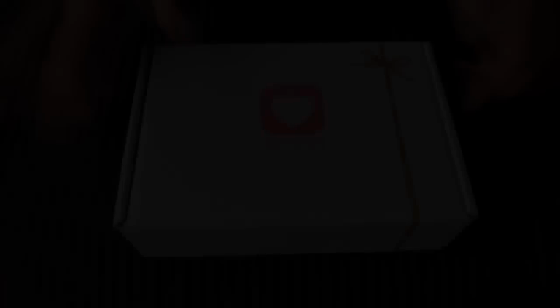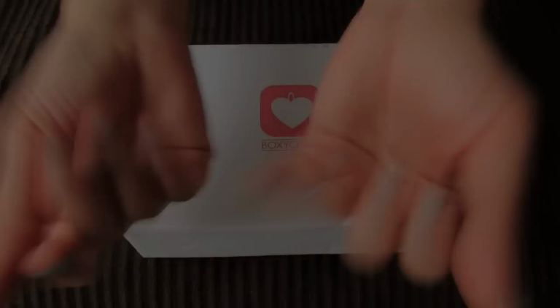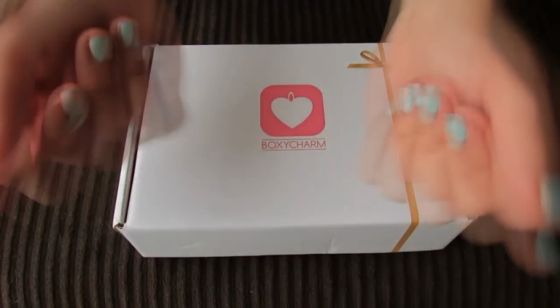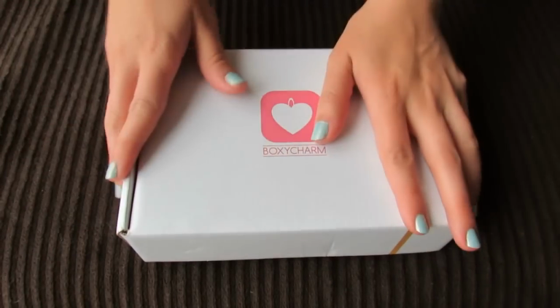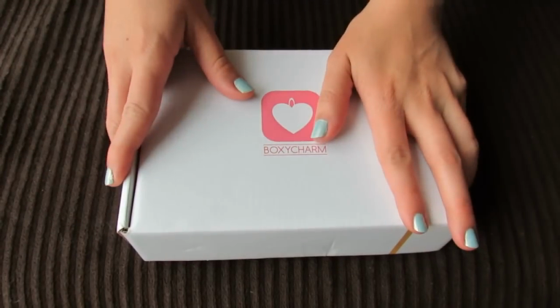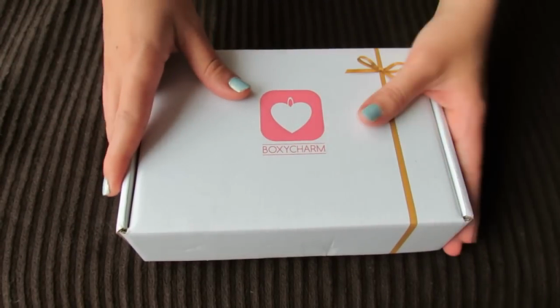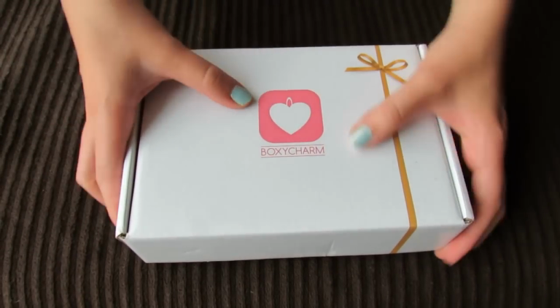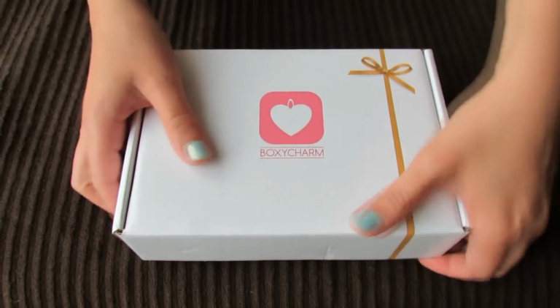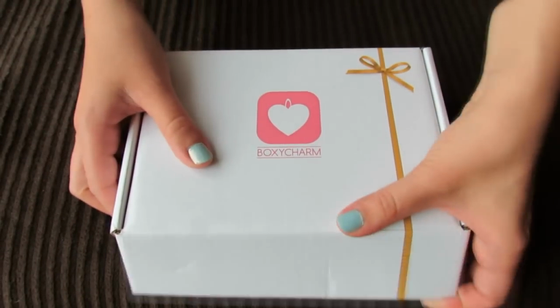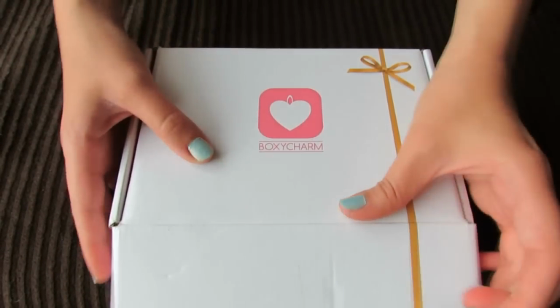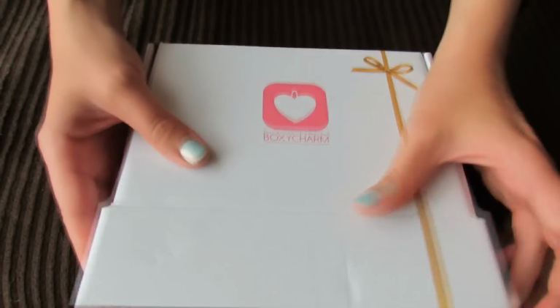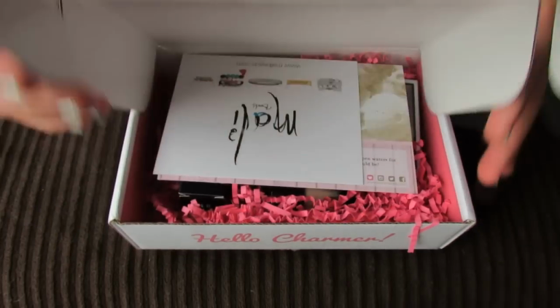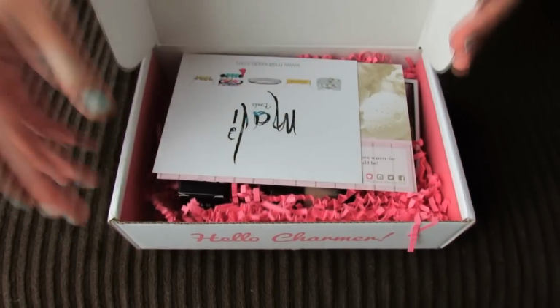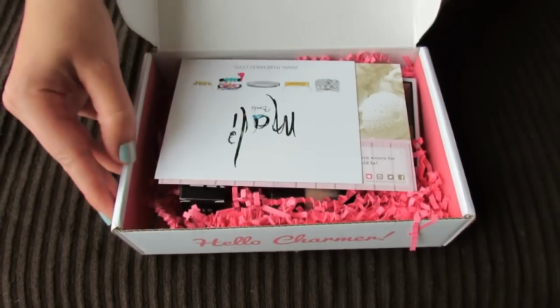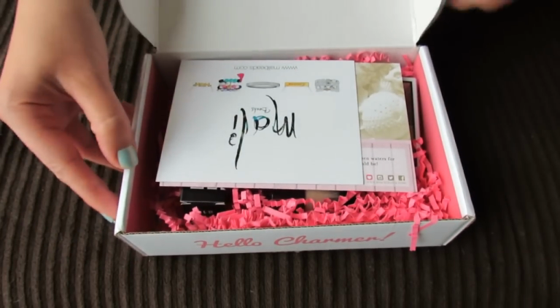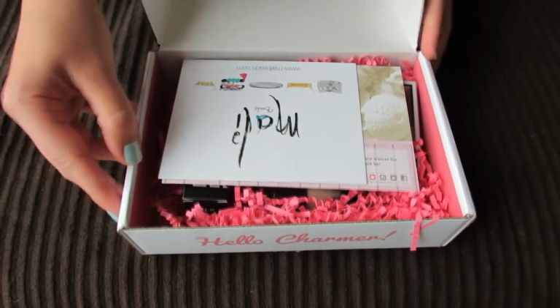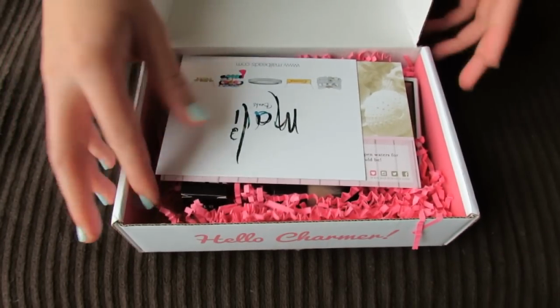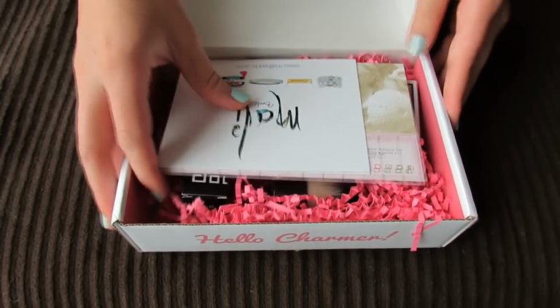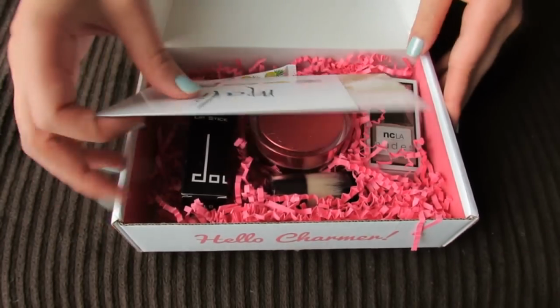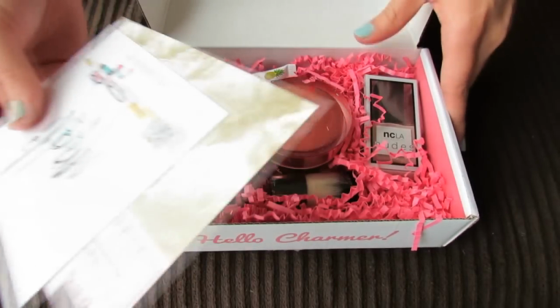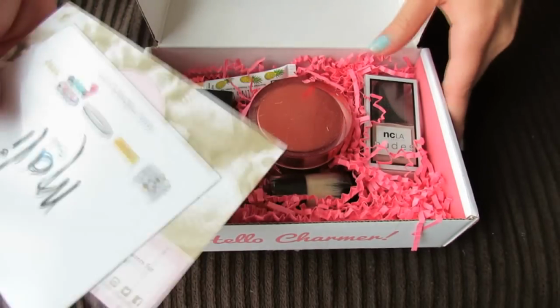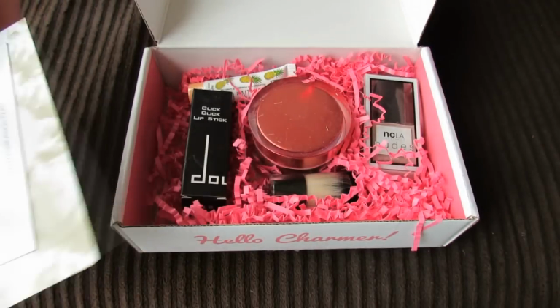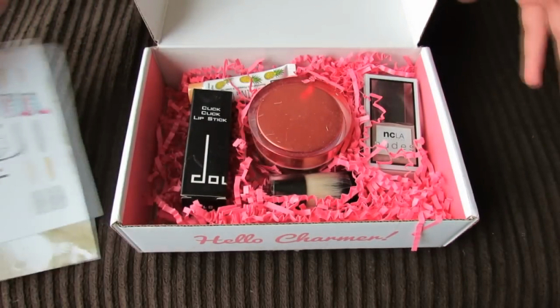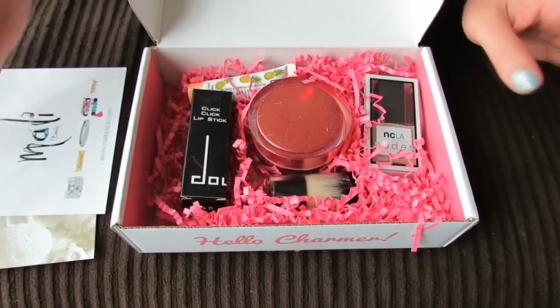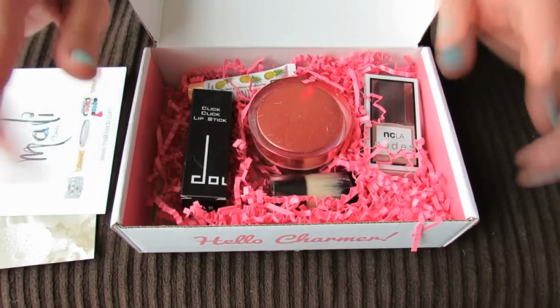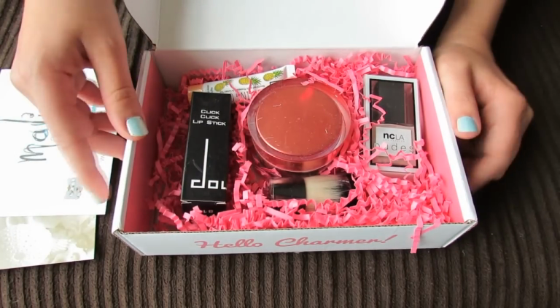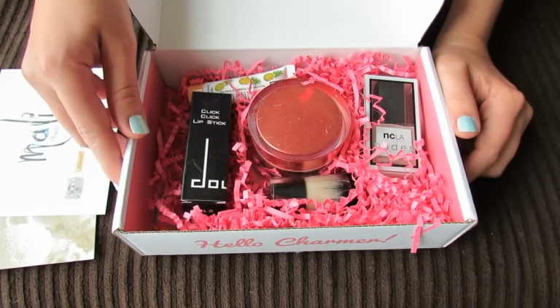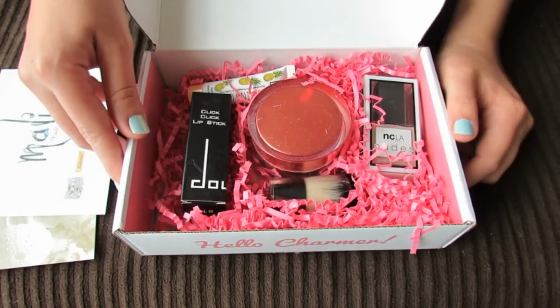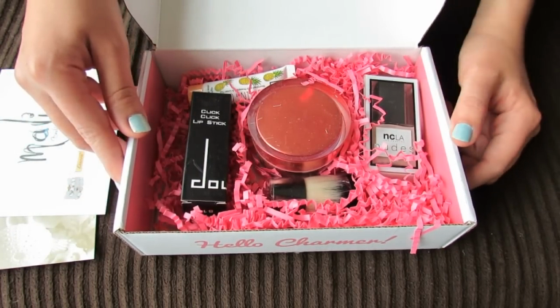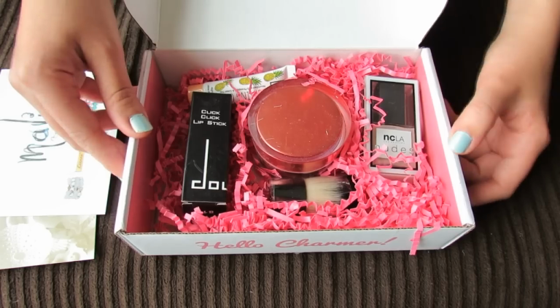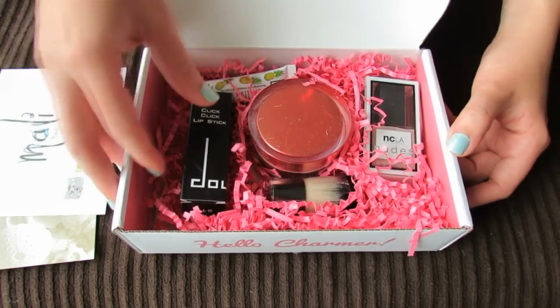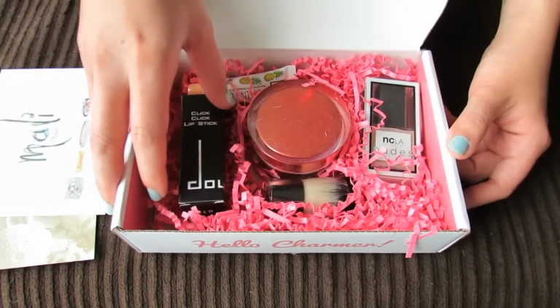Hey guys! So I have my June BoxyCharm here and I'm excited to see what's inside. I am following them on Instagram so I've gotten a few little sneak peeks of some of the items that are going to be in the box.